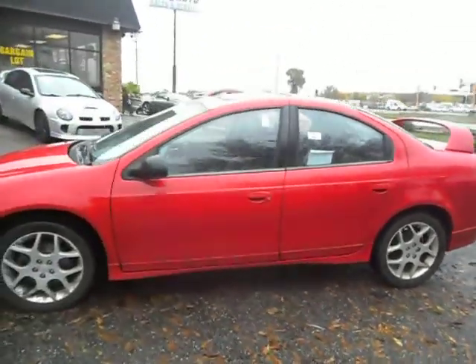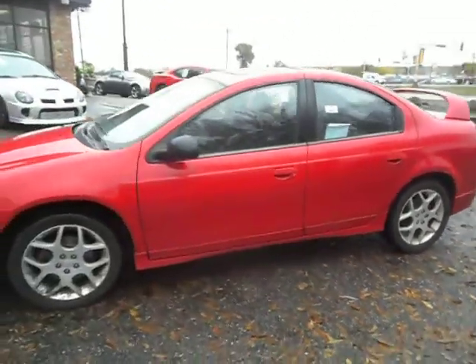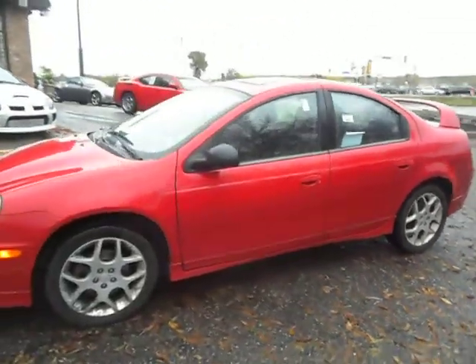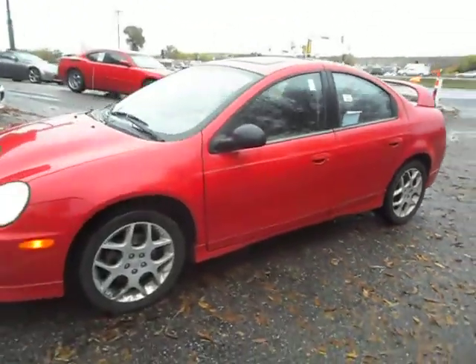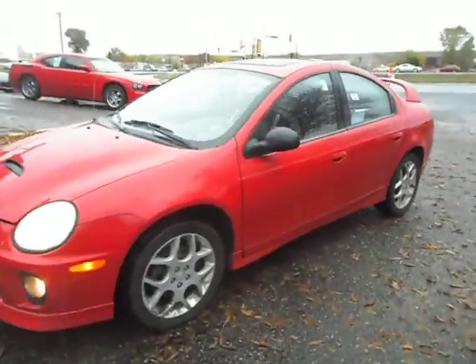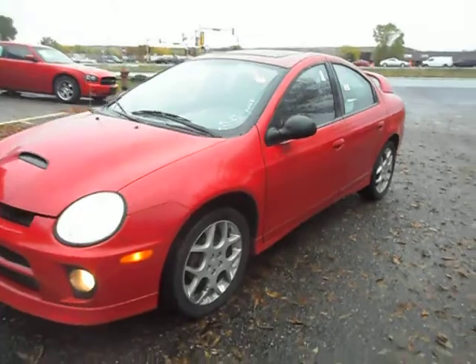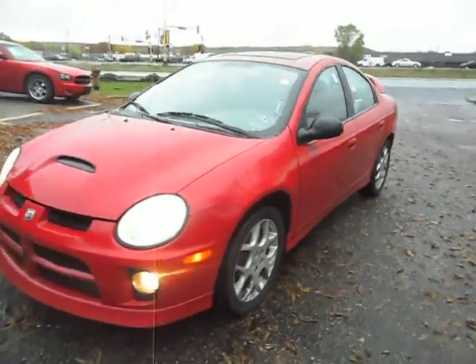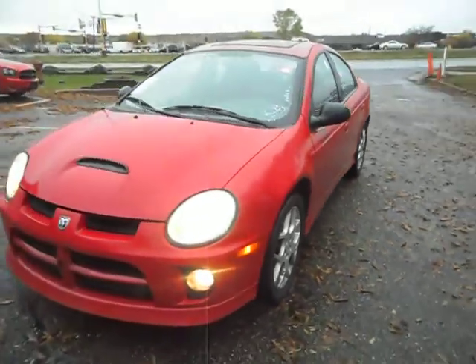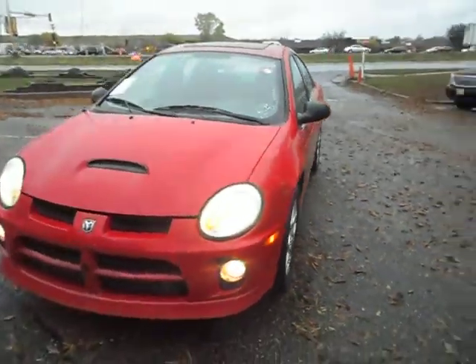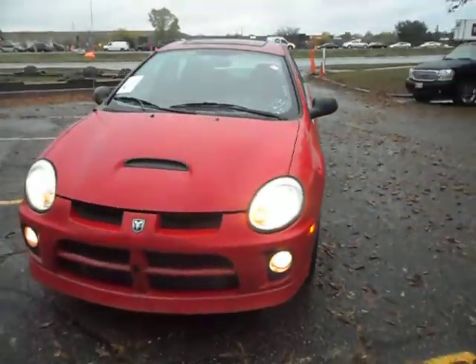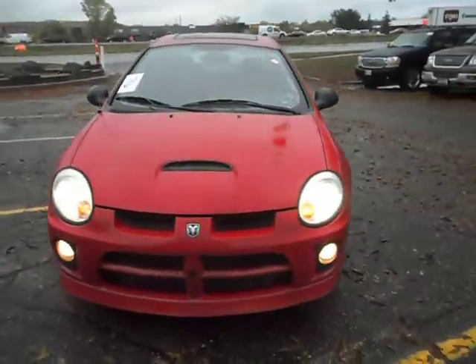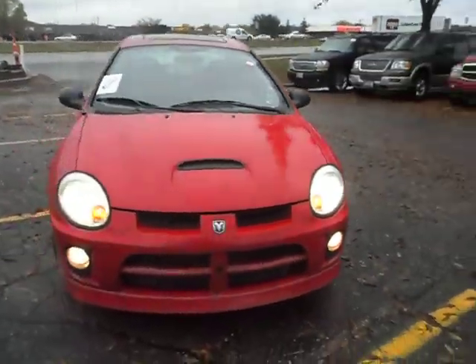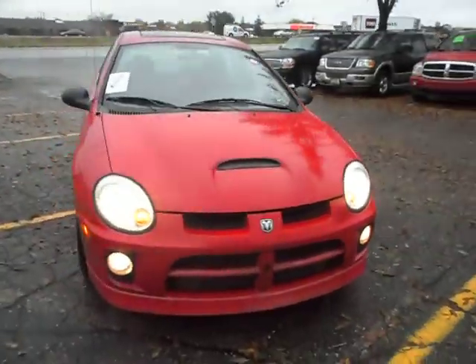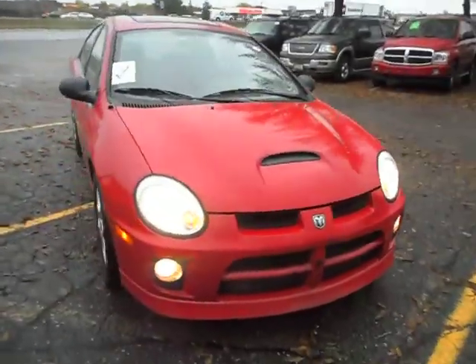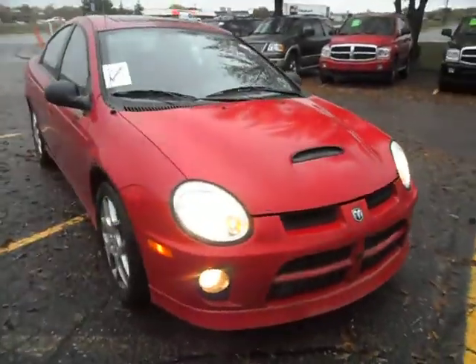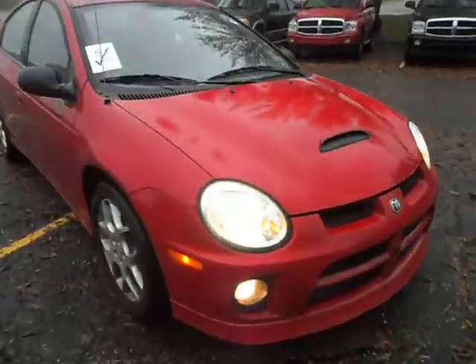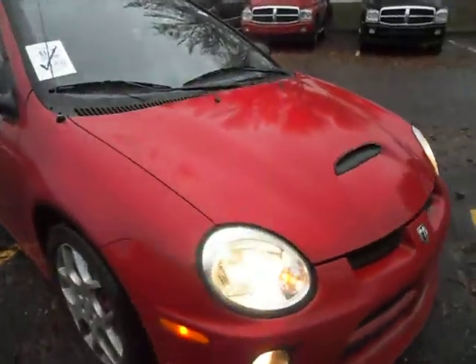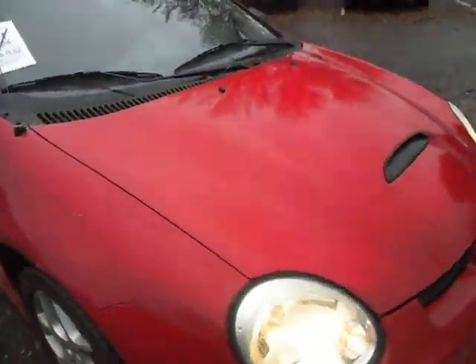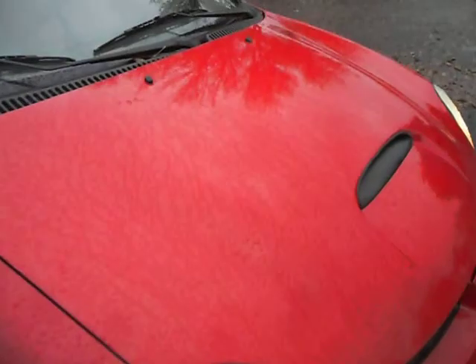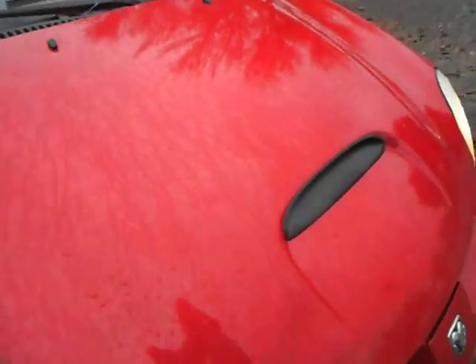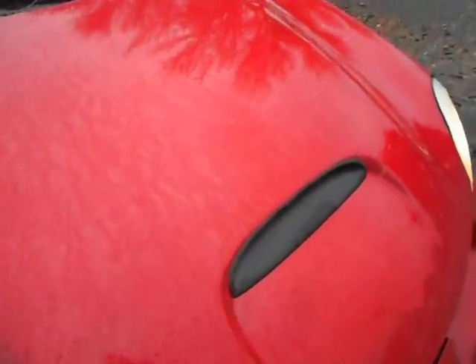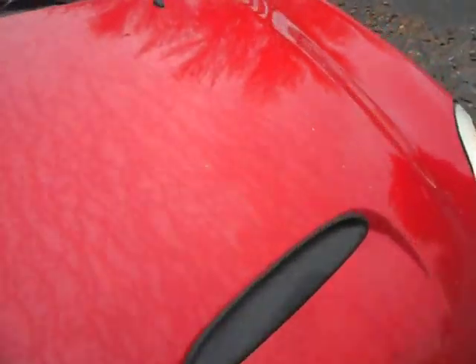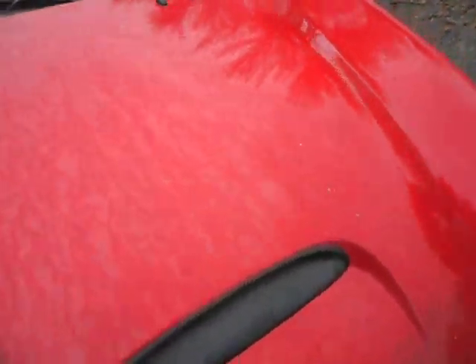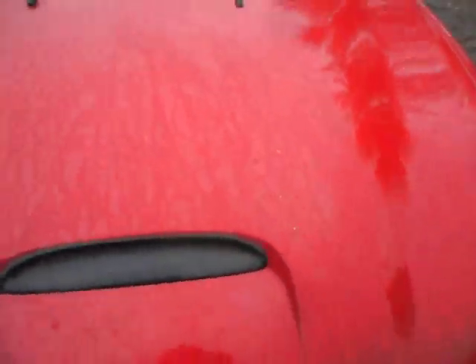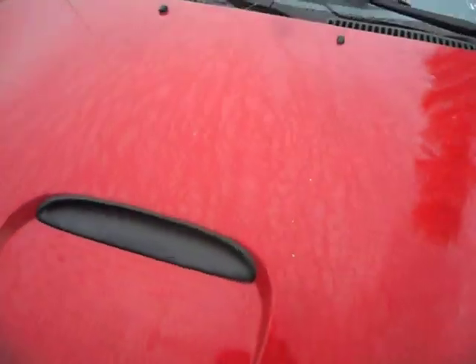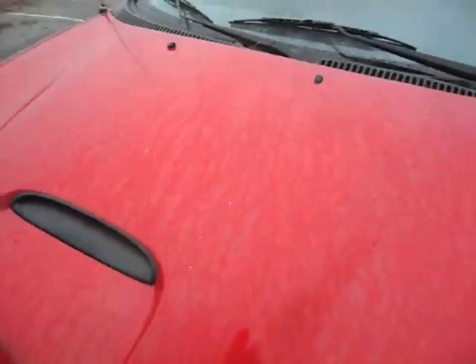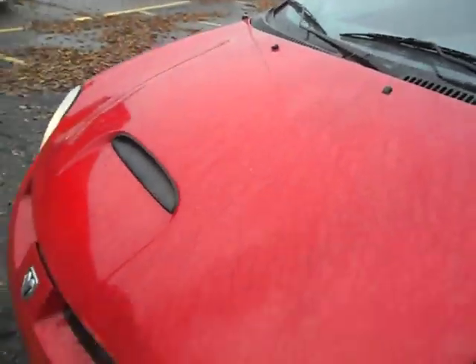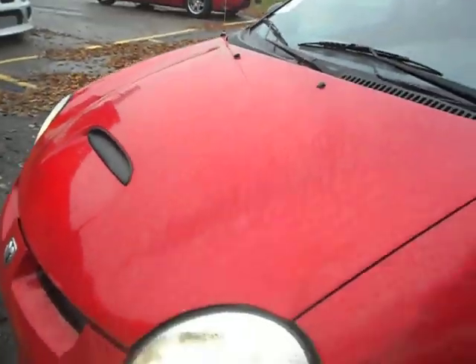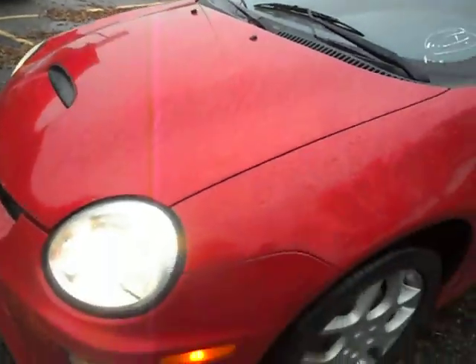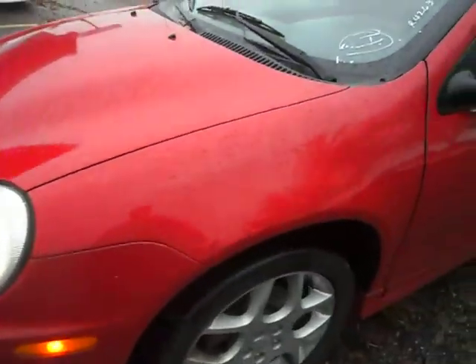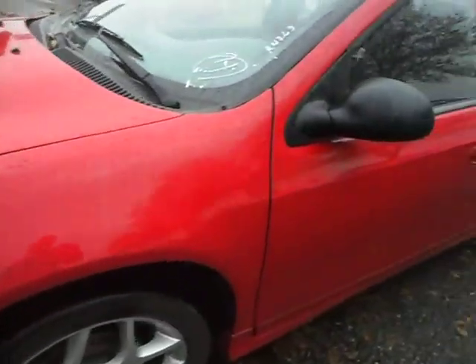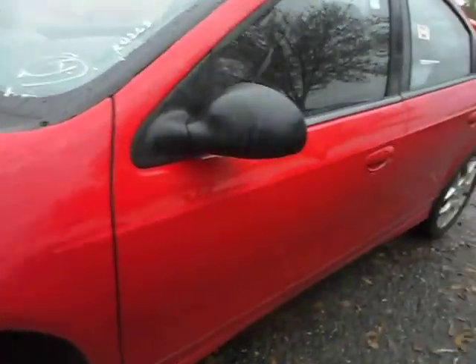This vehicle is sharp and it's clean. It's all original paint, no accidents, clean title. Let's get close up to the paint — no hail, it's got the hood scoop, and the body is very straight throughout.